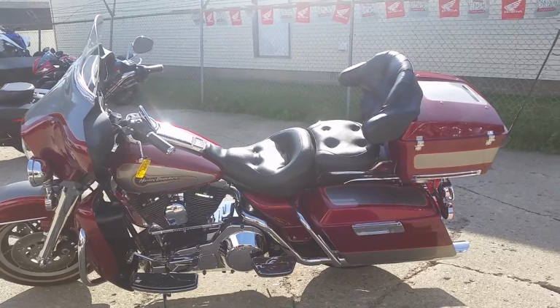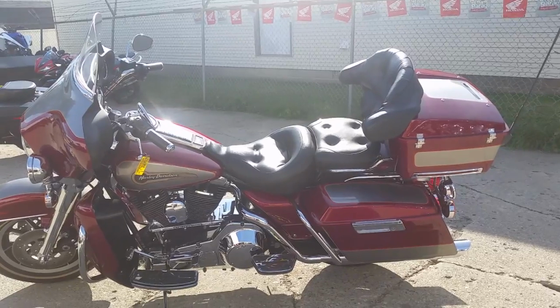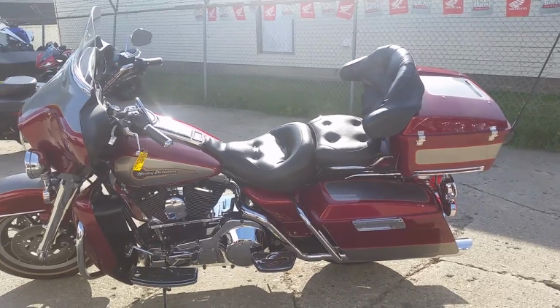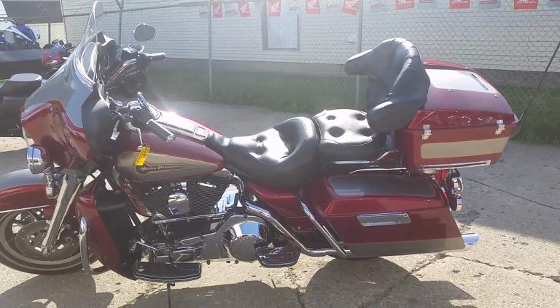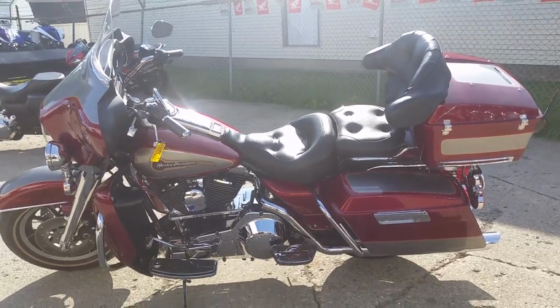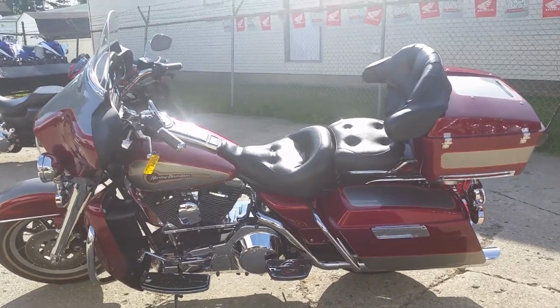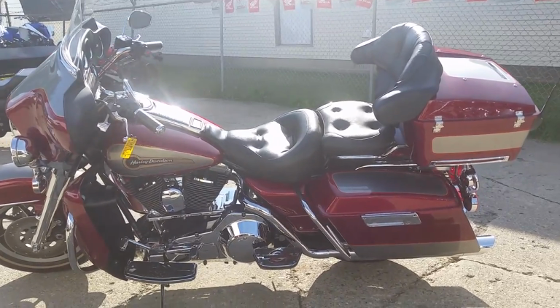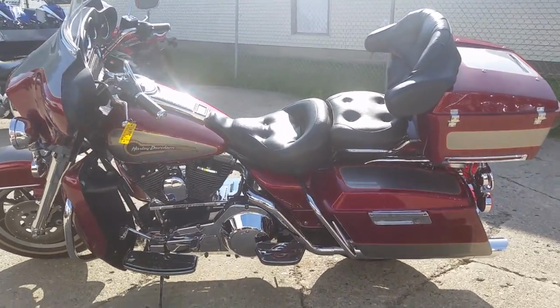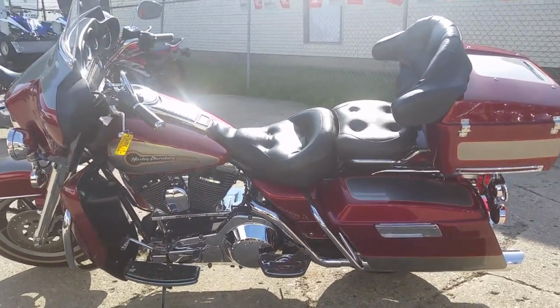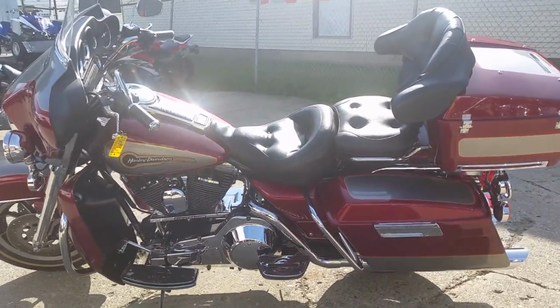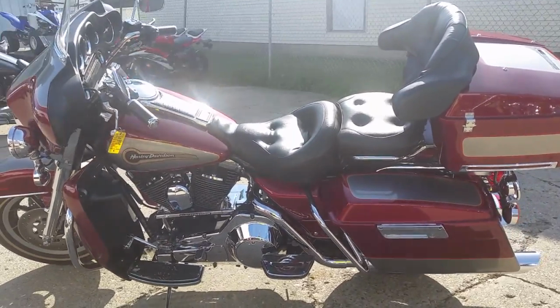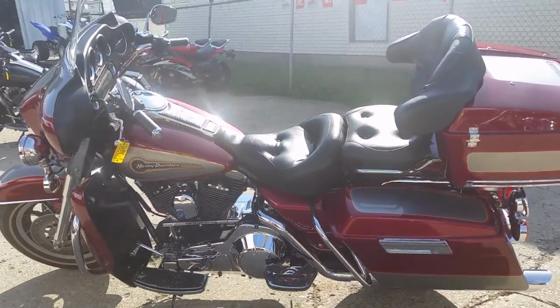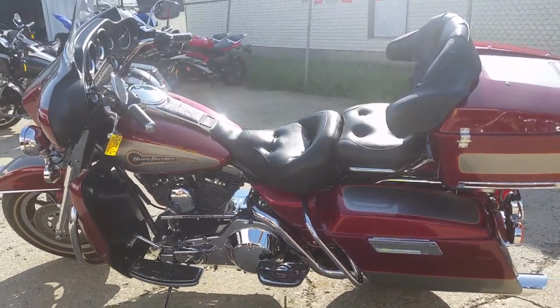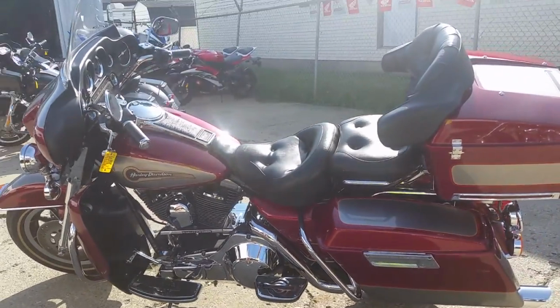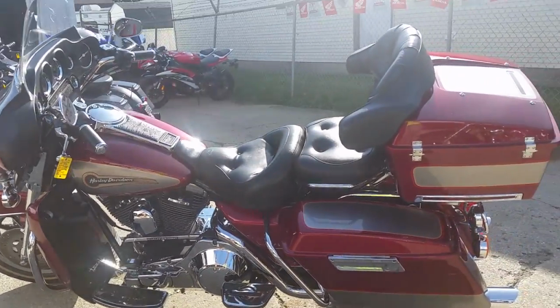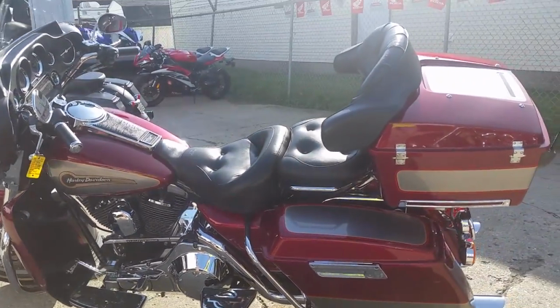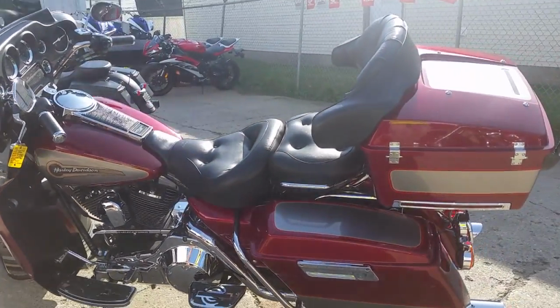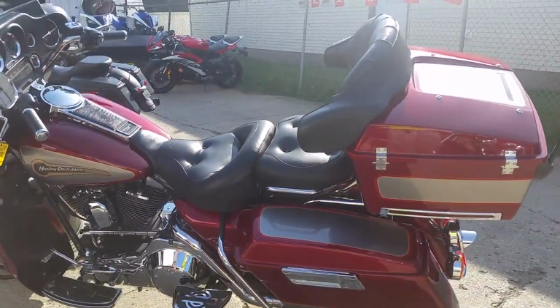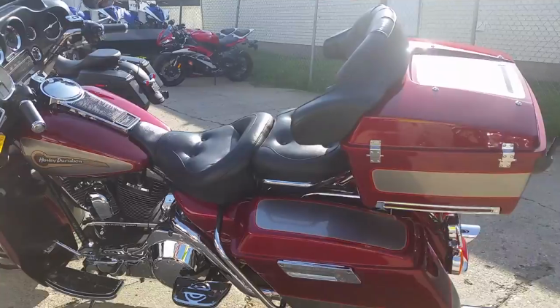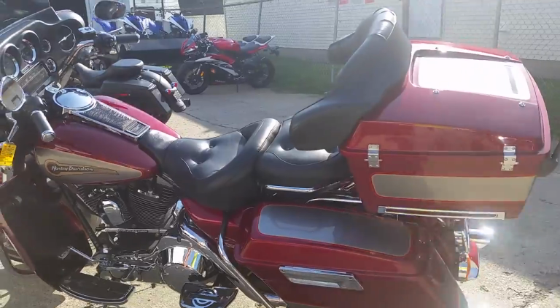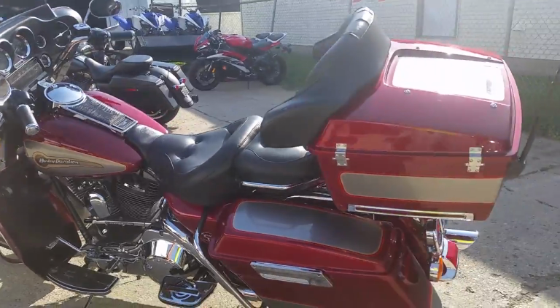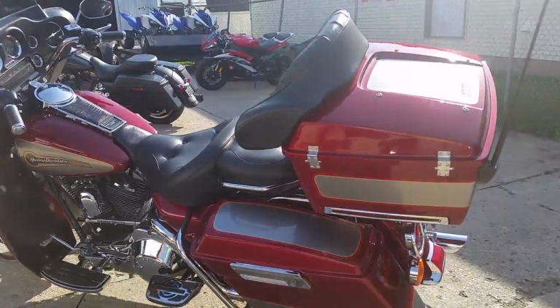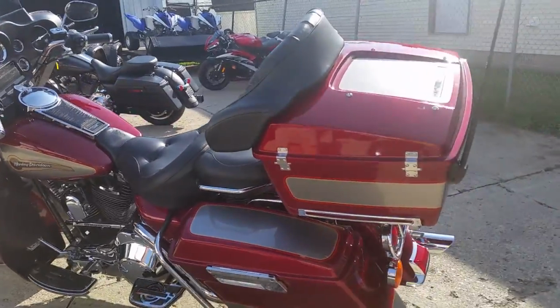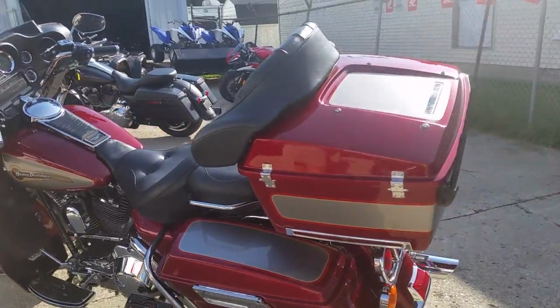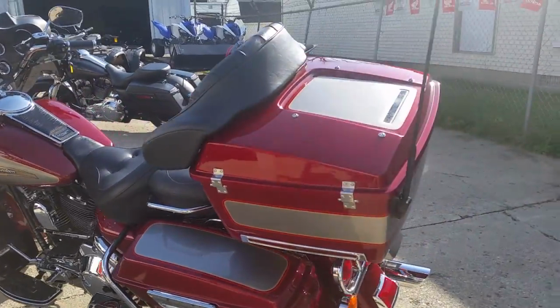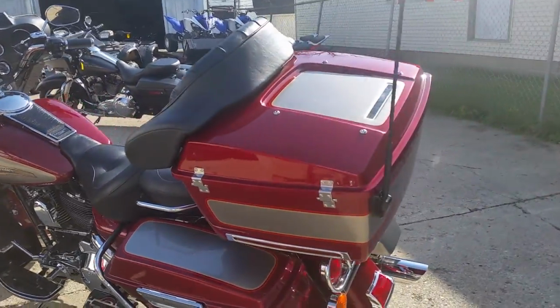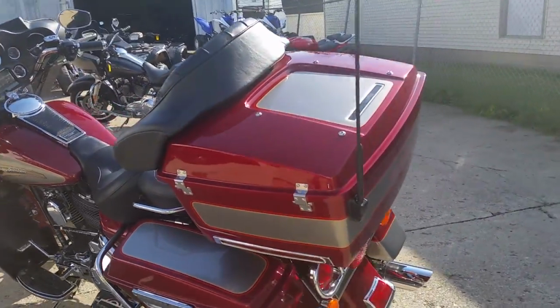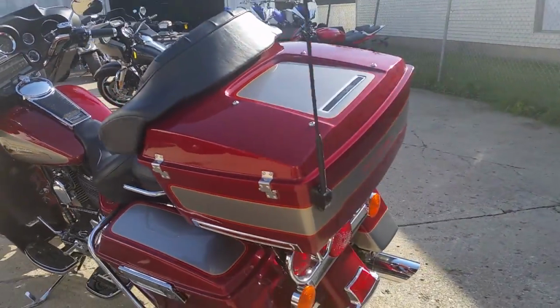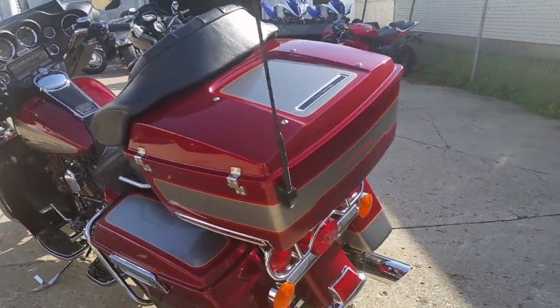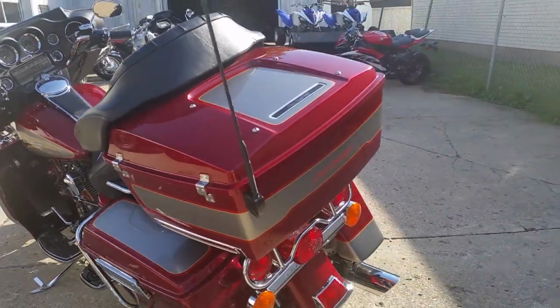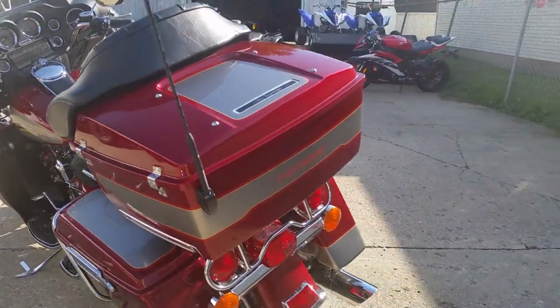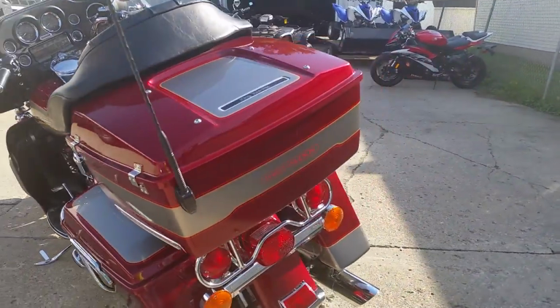Today at Approval Powersports, we got a 96 Harley-Davidson Electroglide Classic motorcycle for sale, only $59.99.